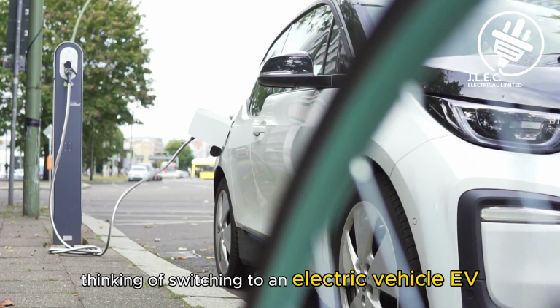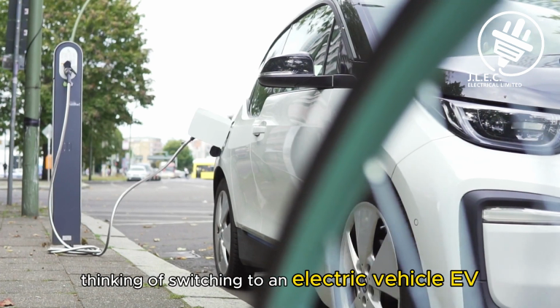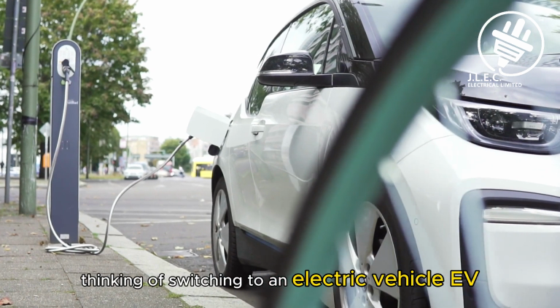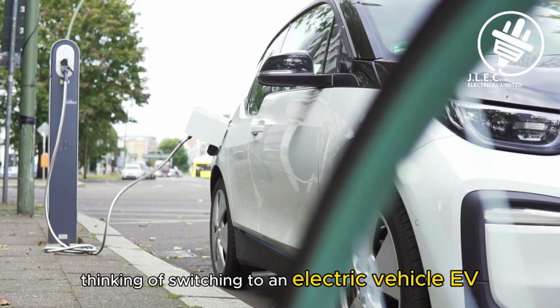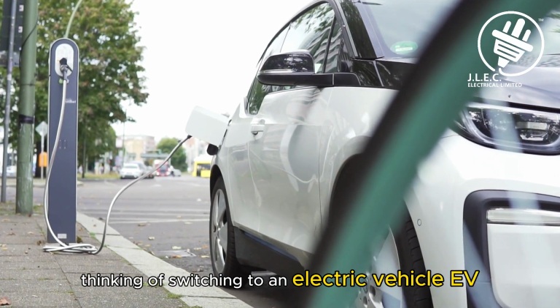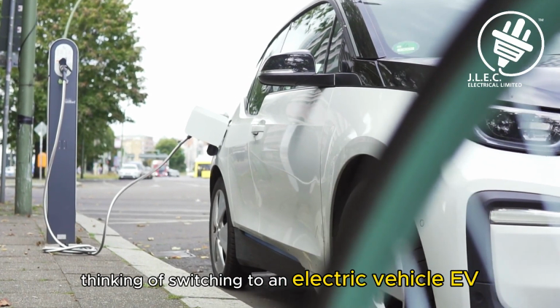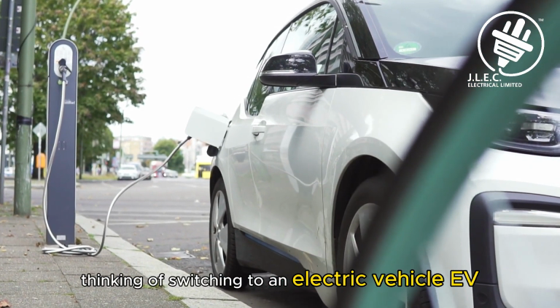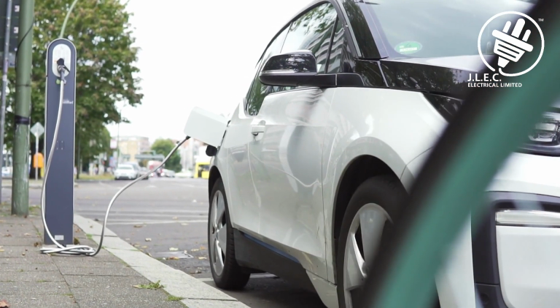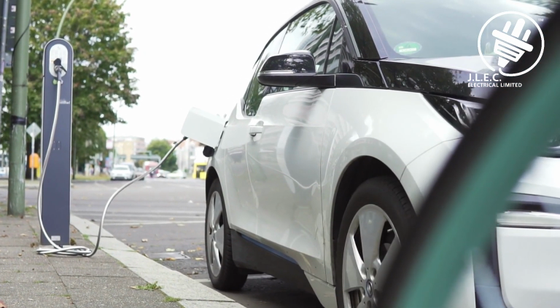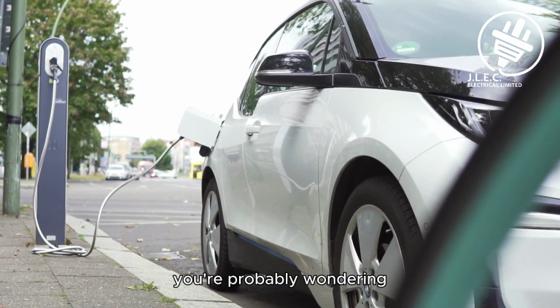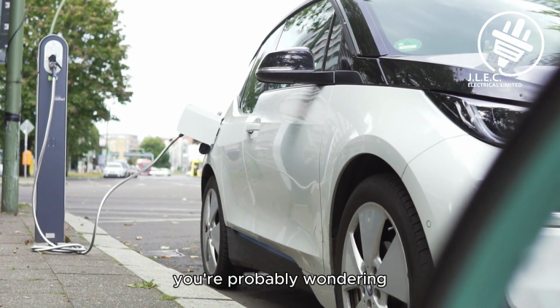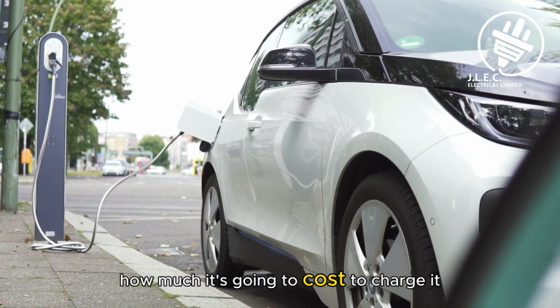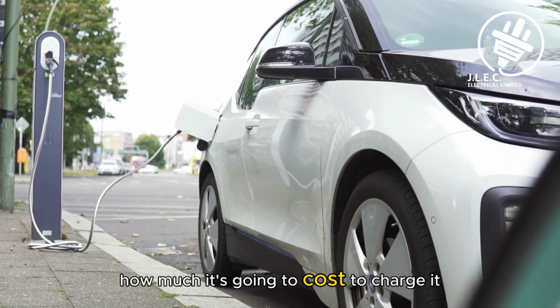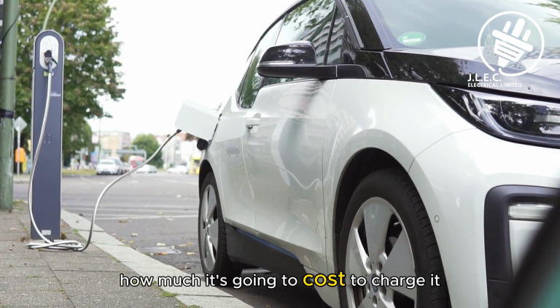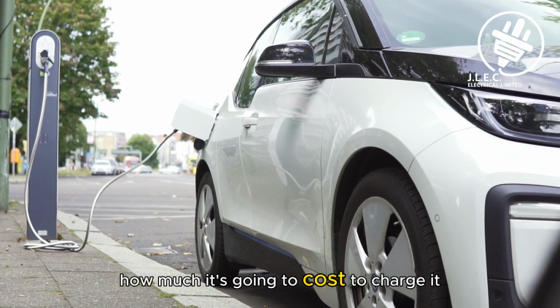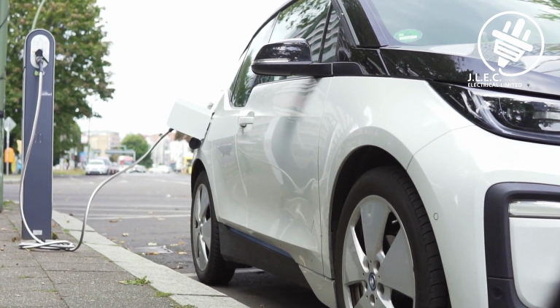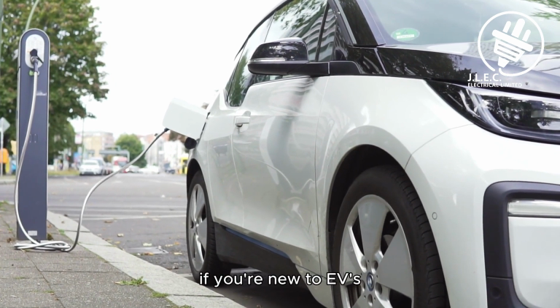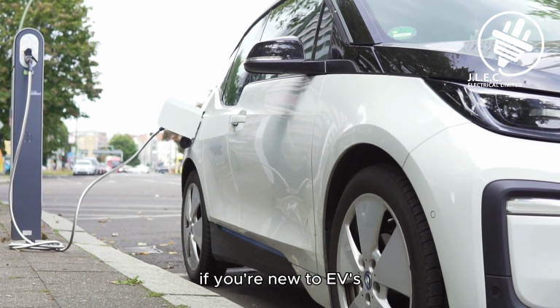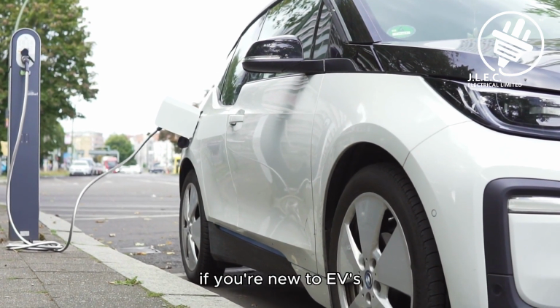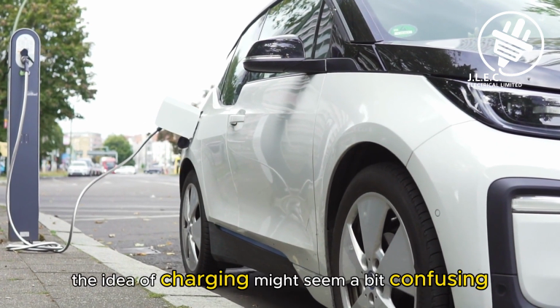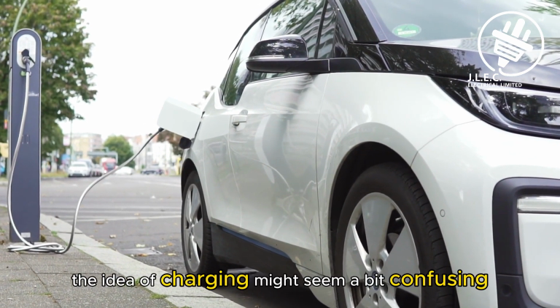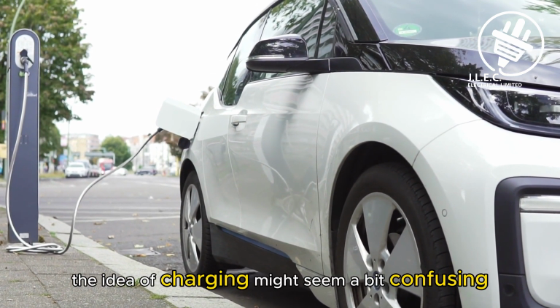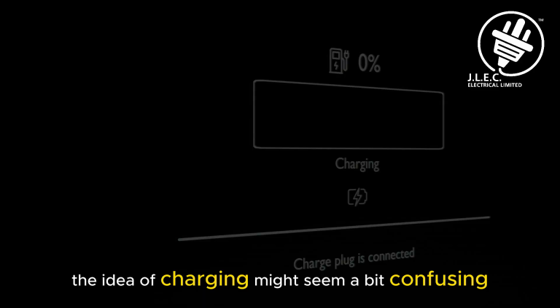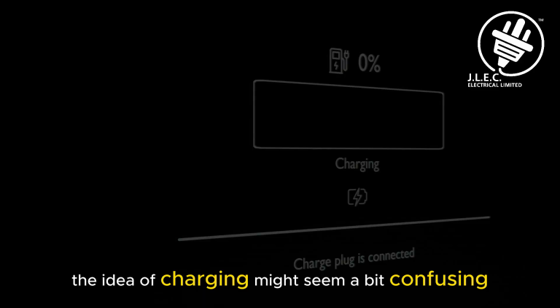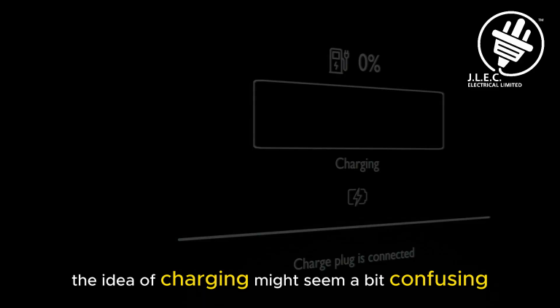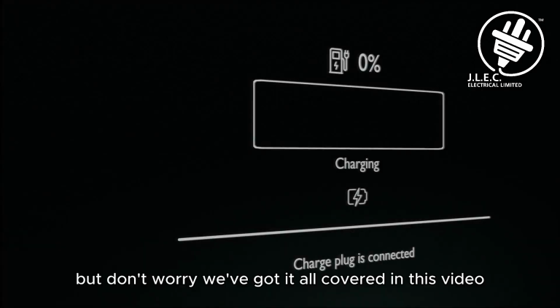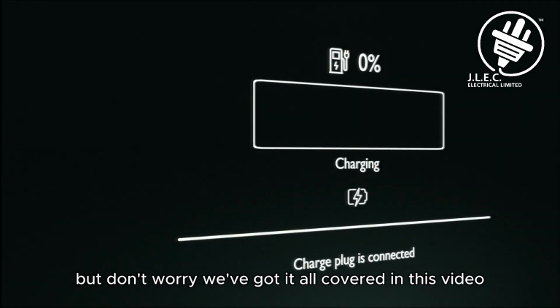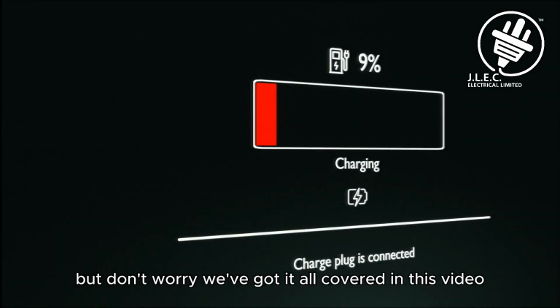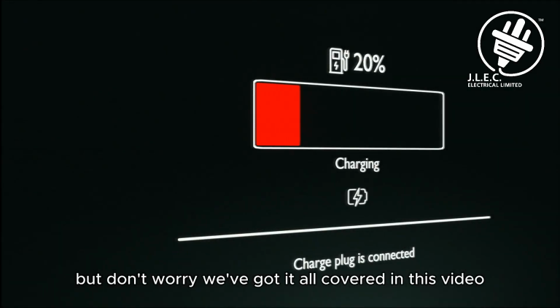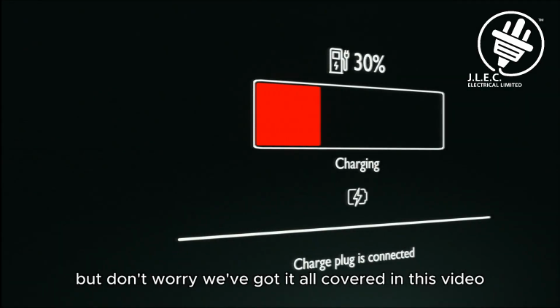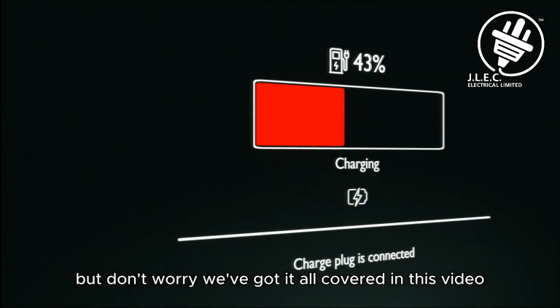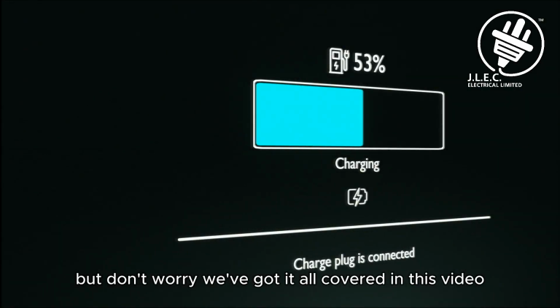Thinking of switching to an electric vehicle, EV? You're probably wondering how much it's going to cost to charge it. If you're new to EVs, the idea of charging might seem a bit confusing, but don't worry — we've got it all covered in this video.